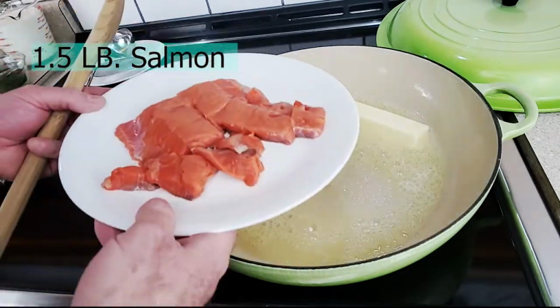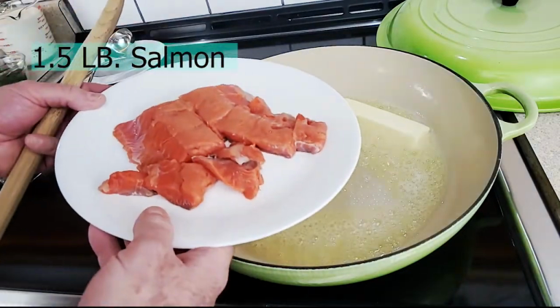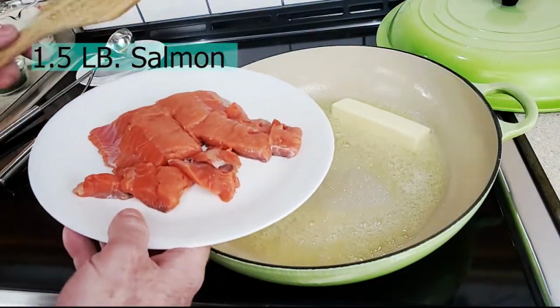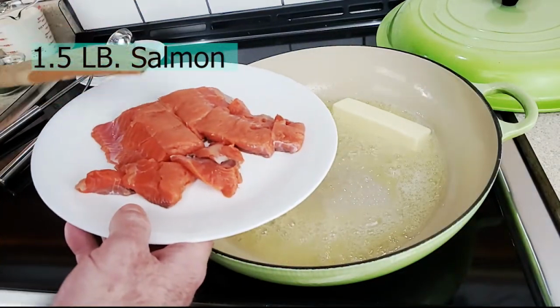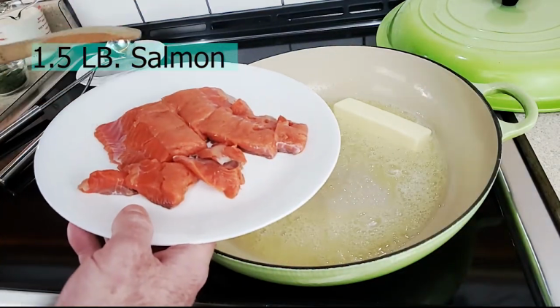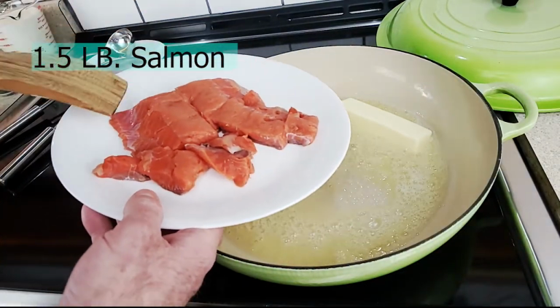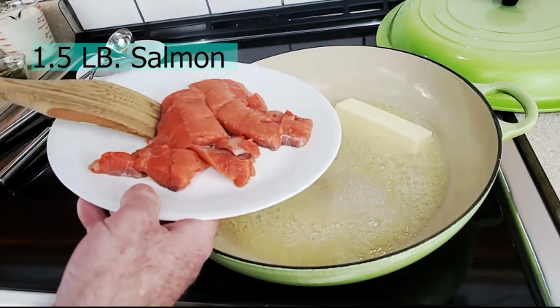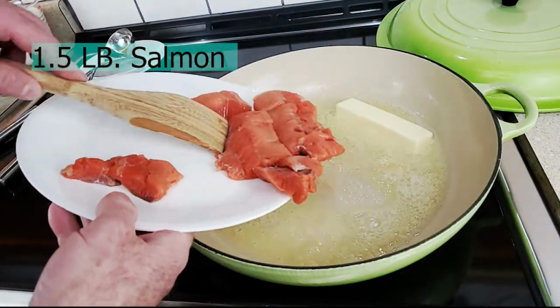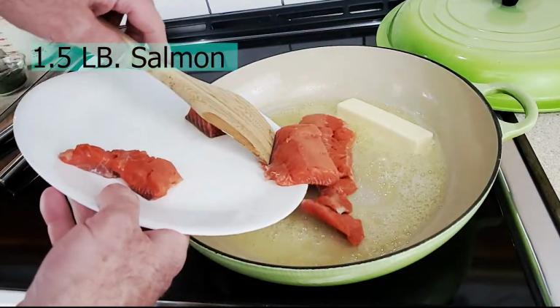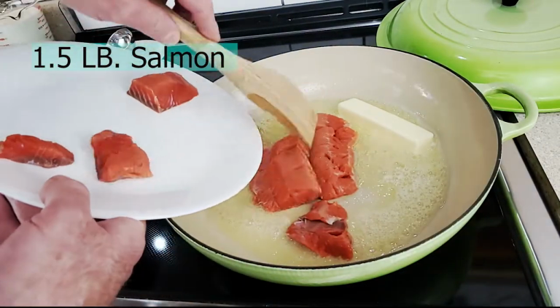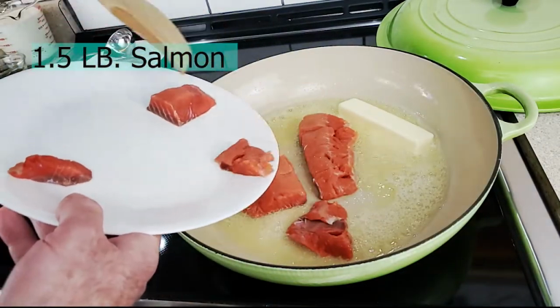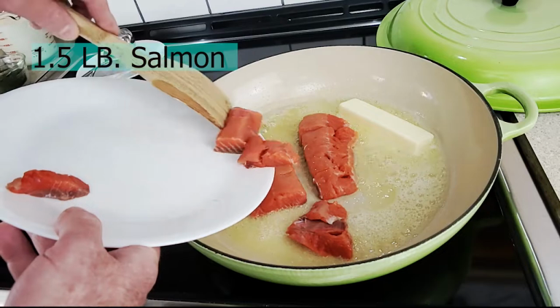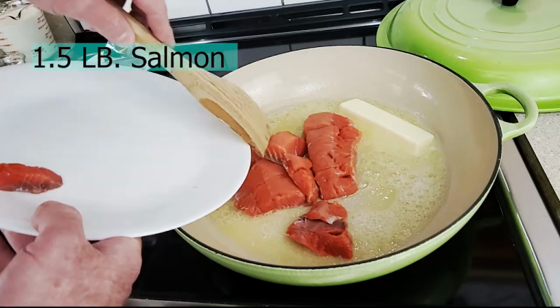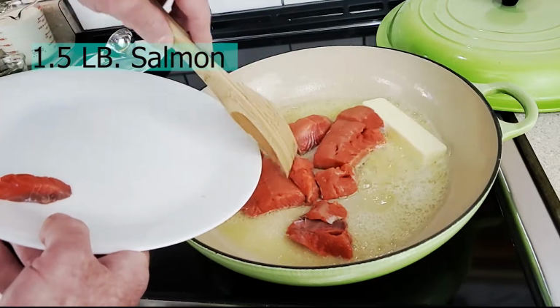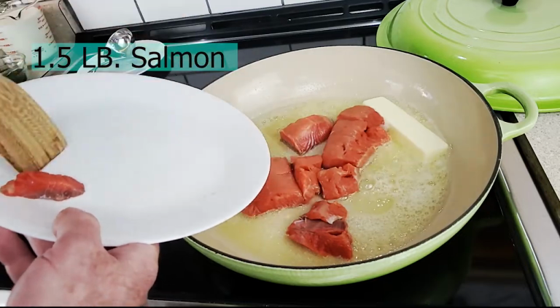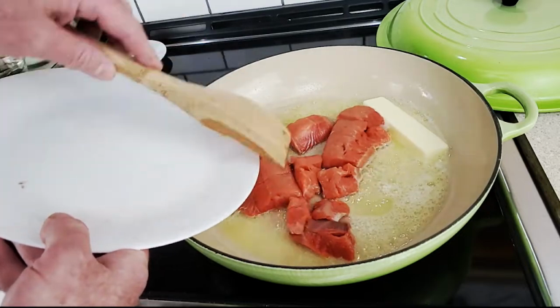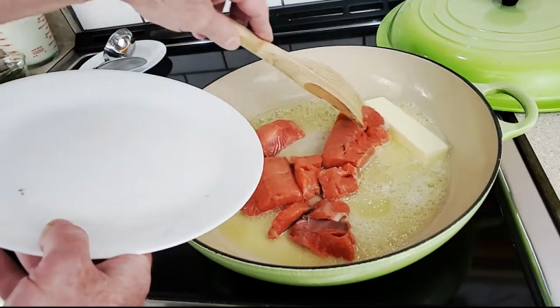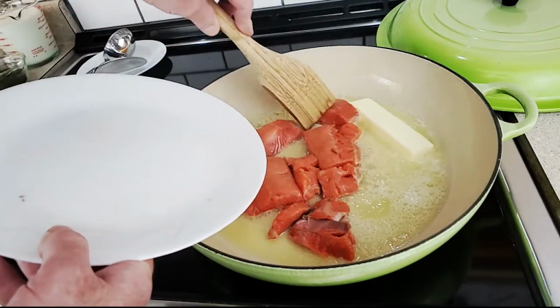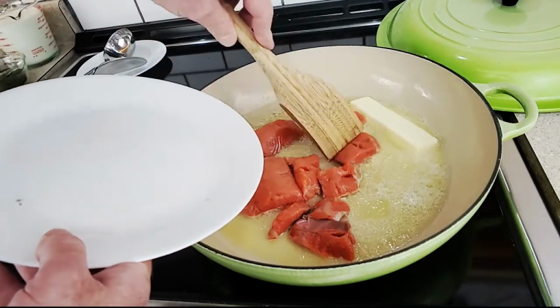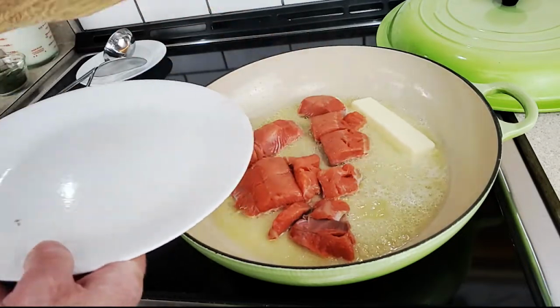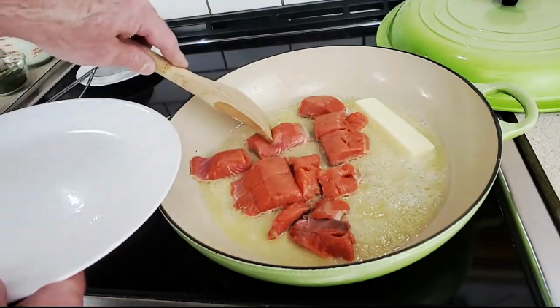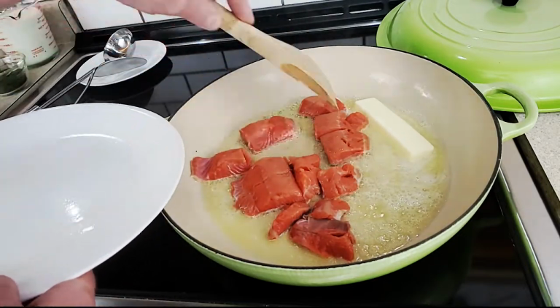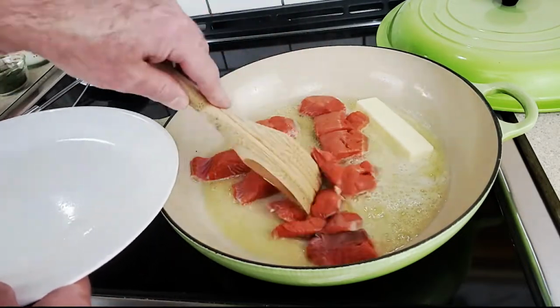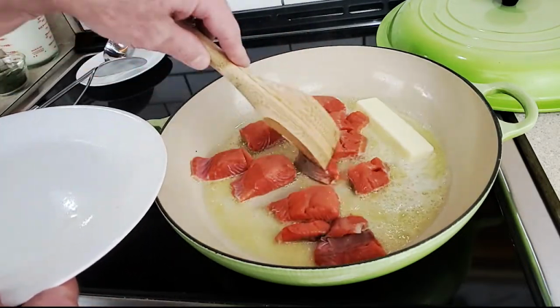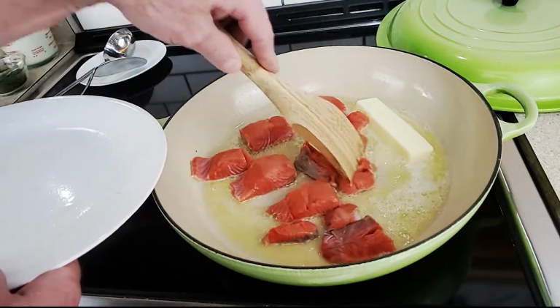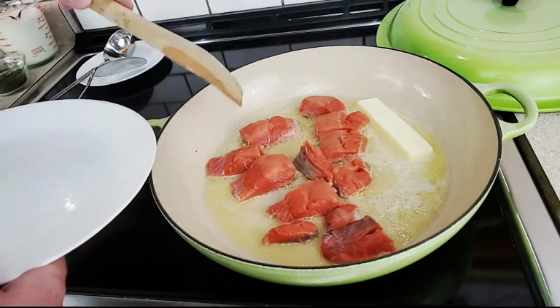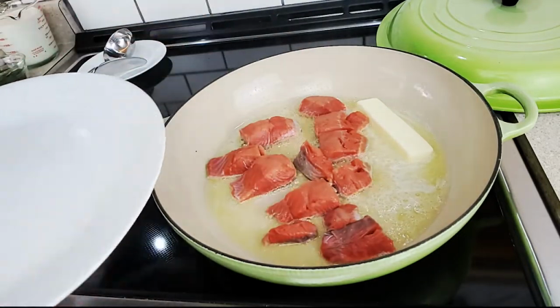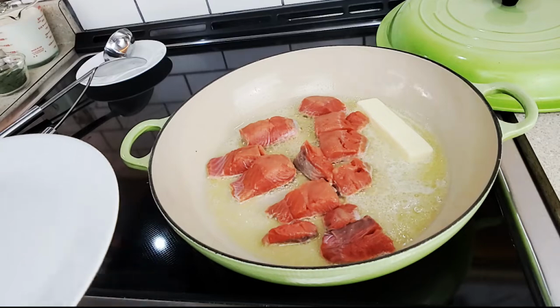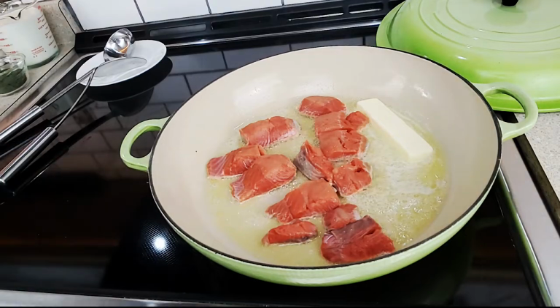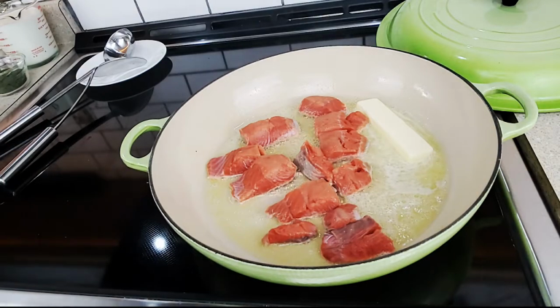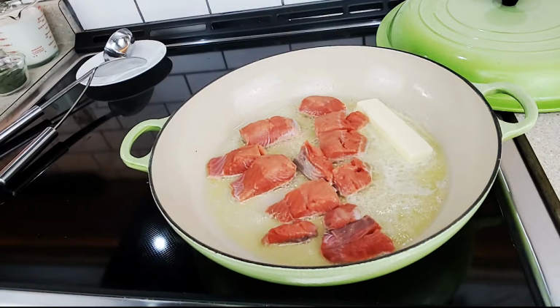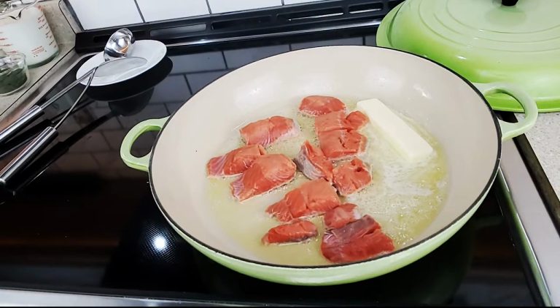Here I'm going to come in with one and a half pounds of salmon that I've deboned, taken the skin off, and cut into small chunks. I'm going to move it around and let it simmer a little bit in that pan.